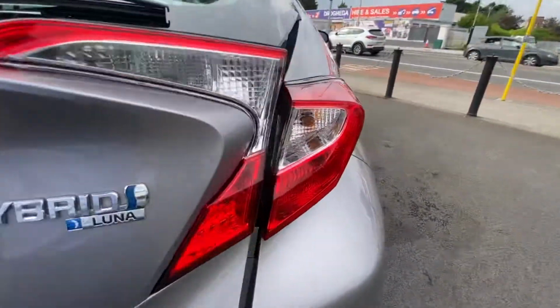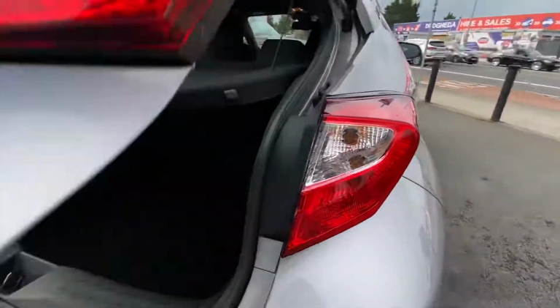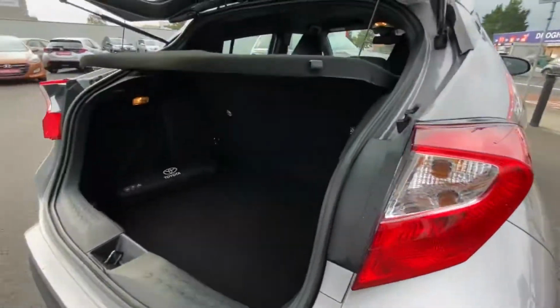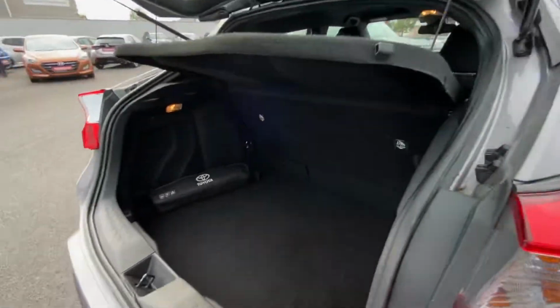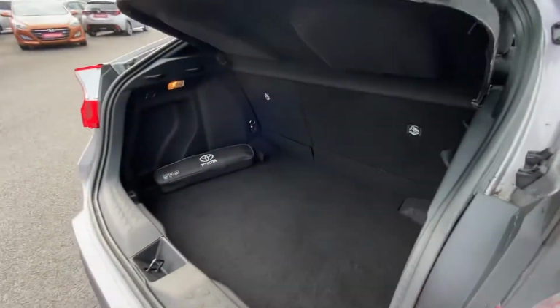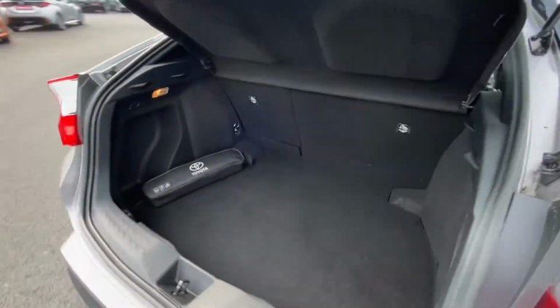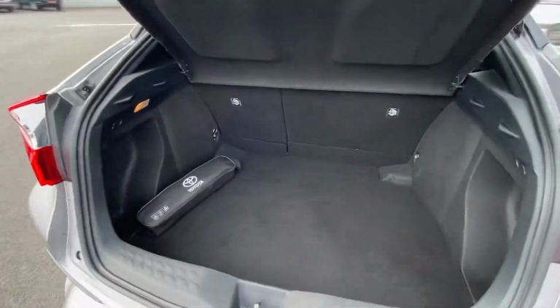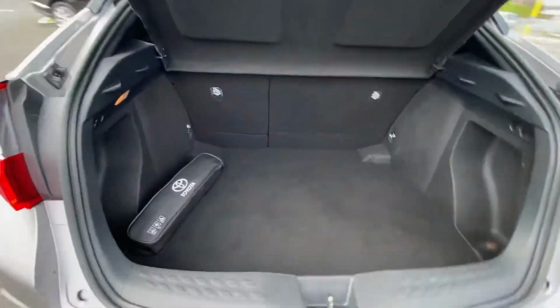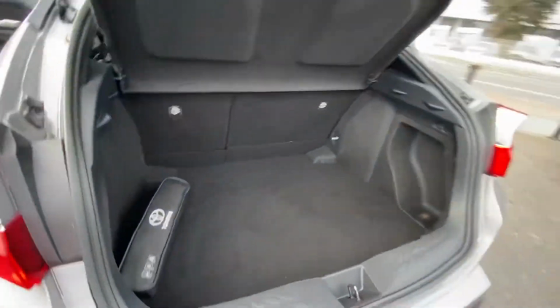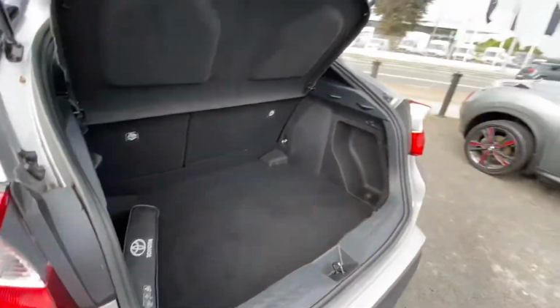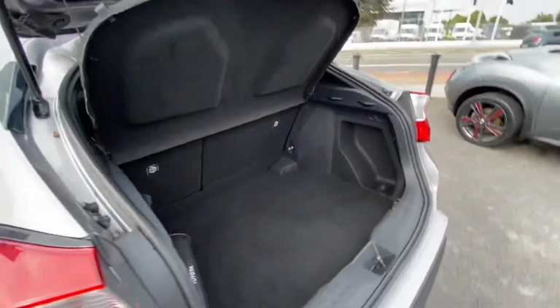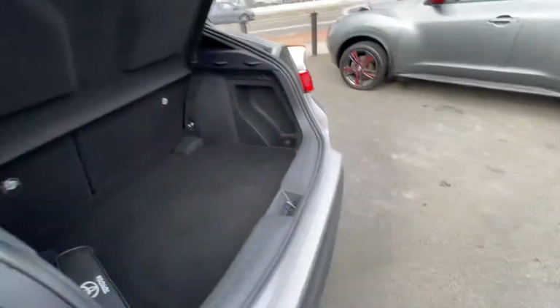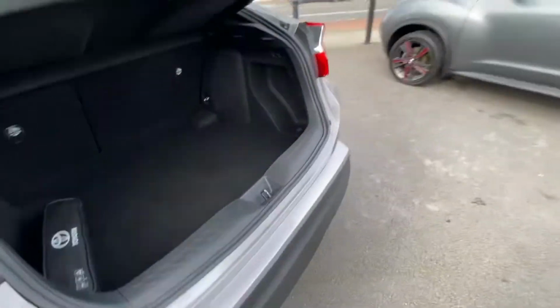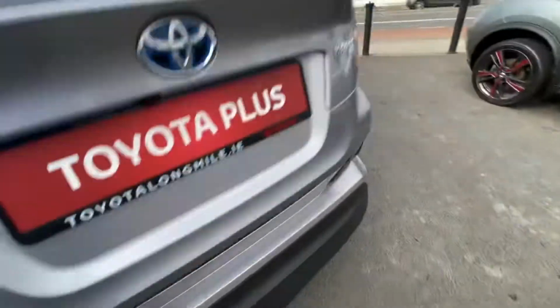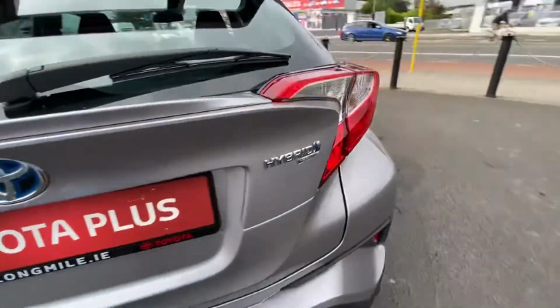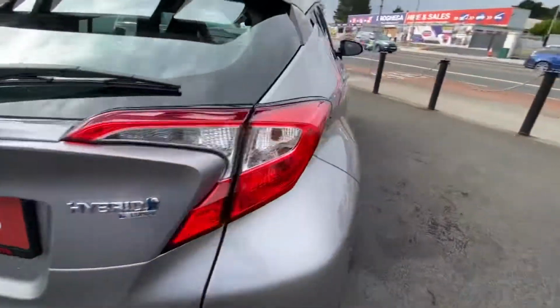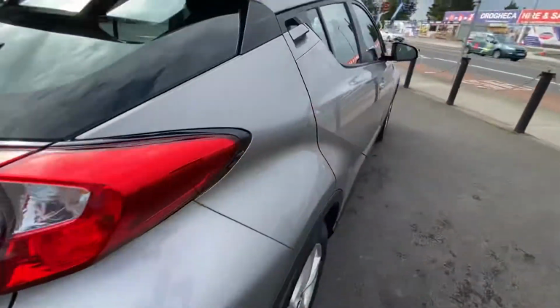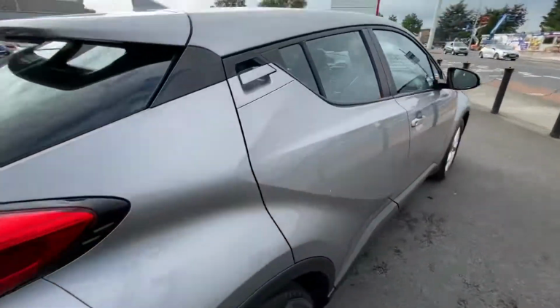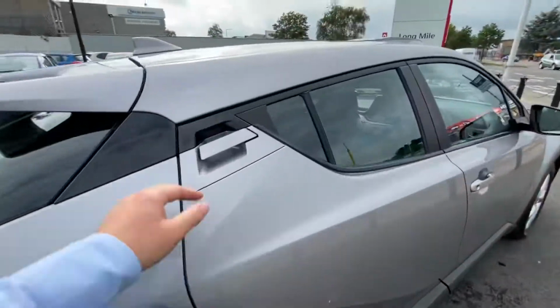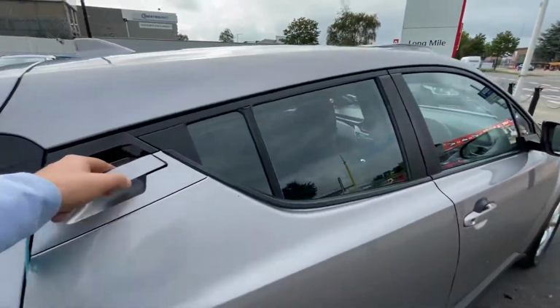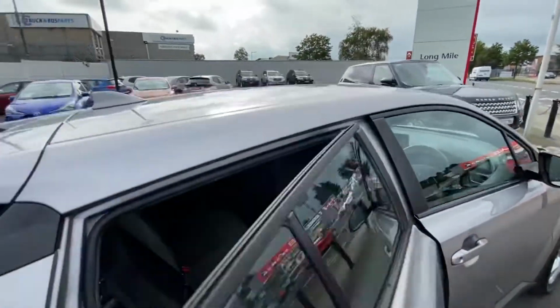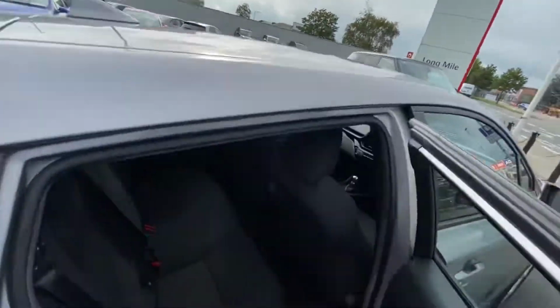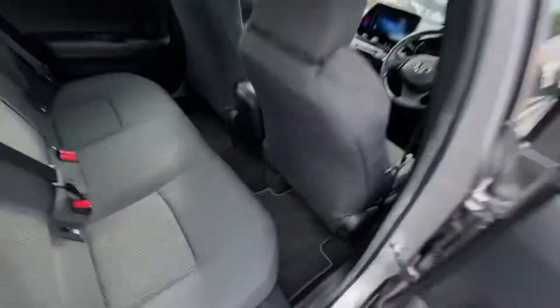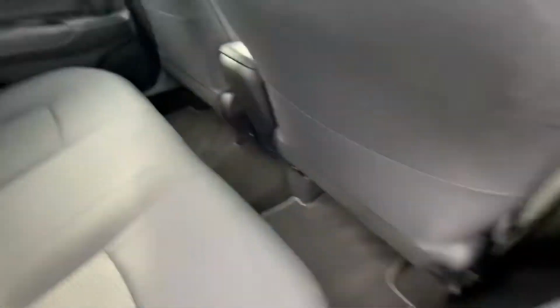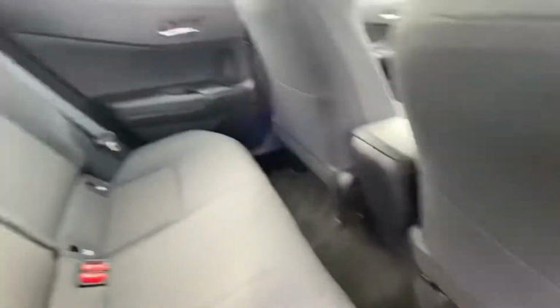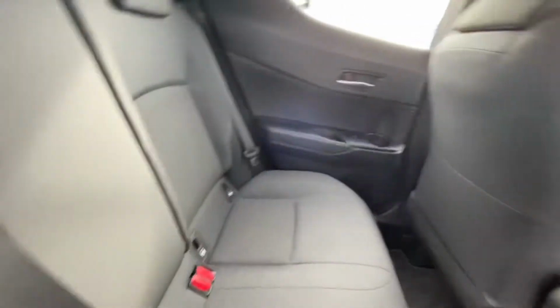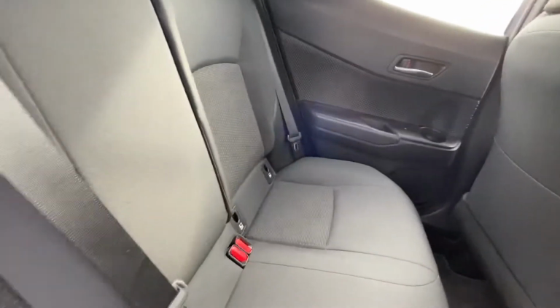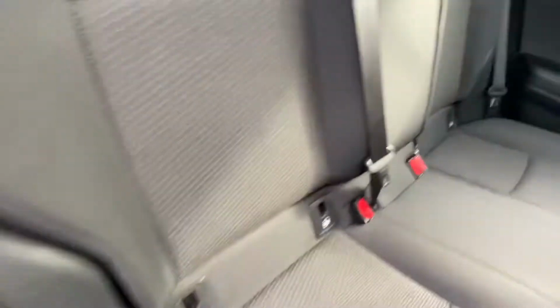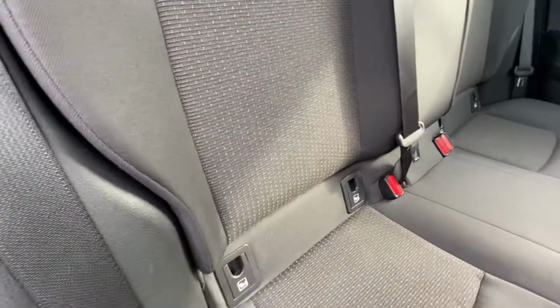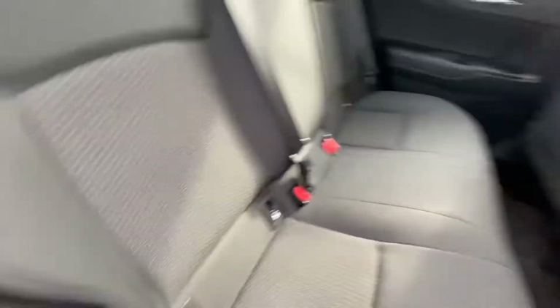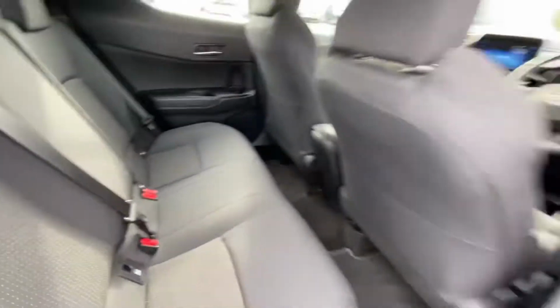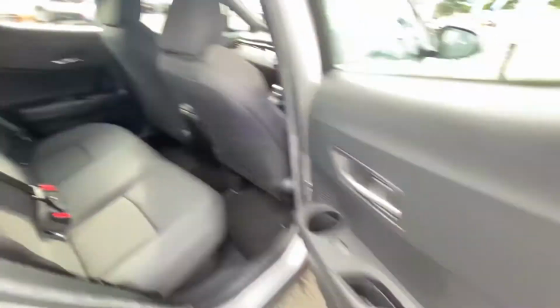There's a reversing camera on this car and a very generous boot space with lots of room. Bringing us into the back, we've got lots of legroom, and ISOFIX child seat mounting points on either side.